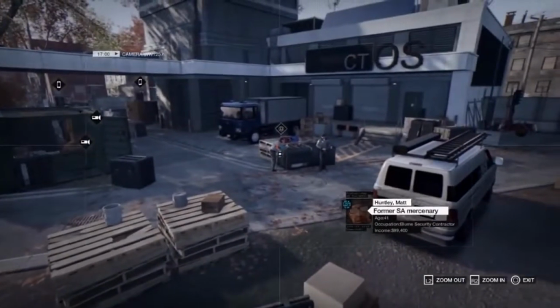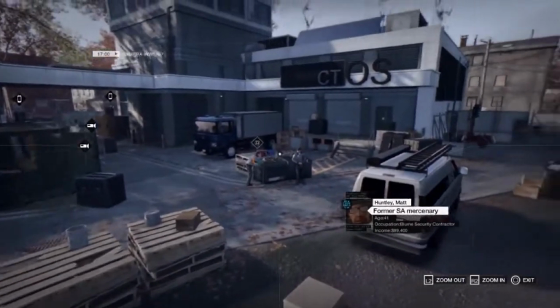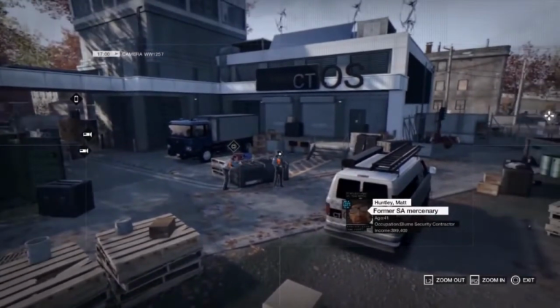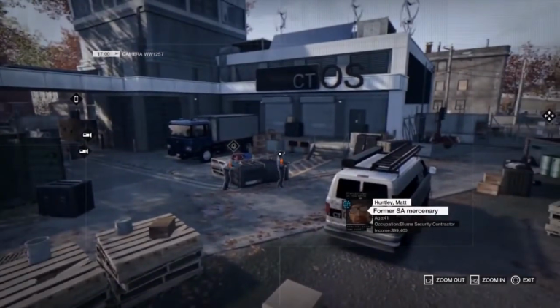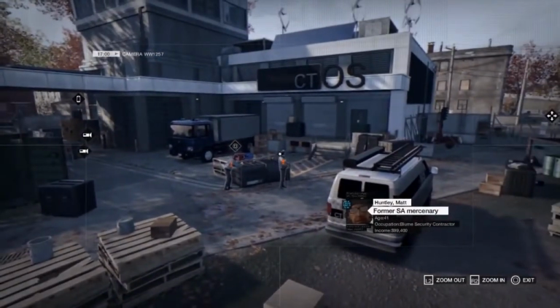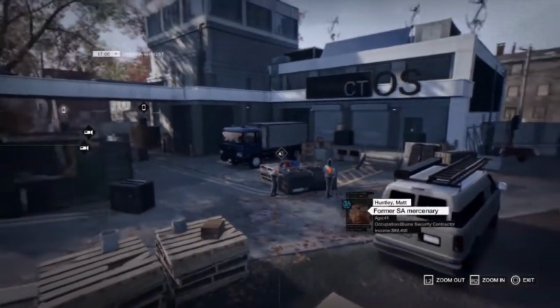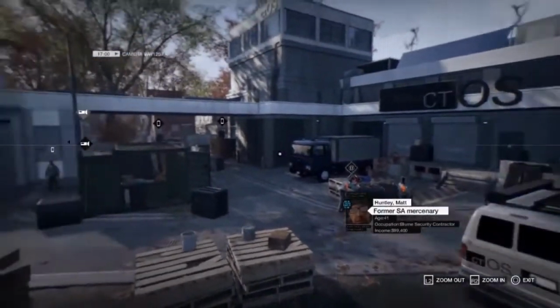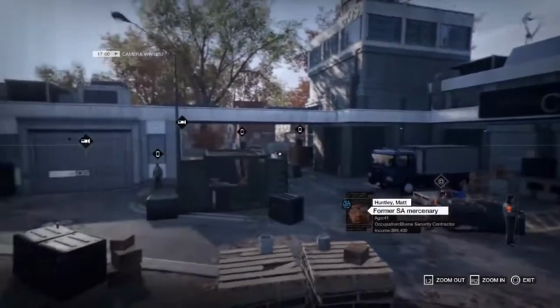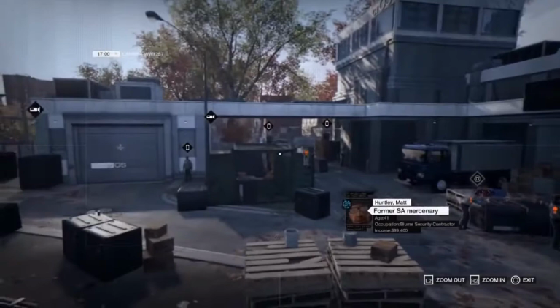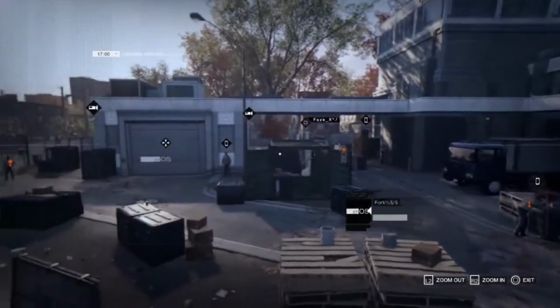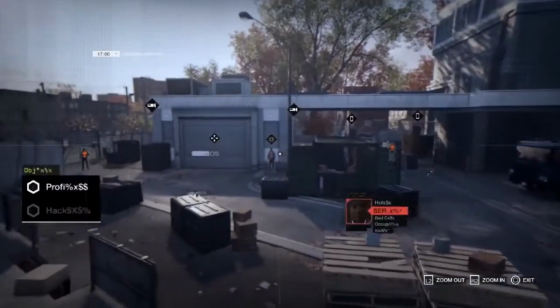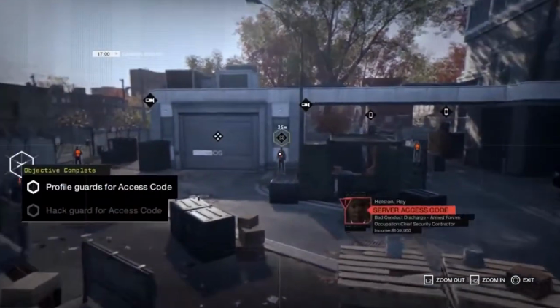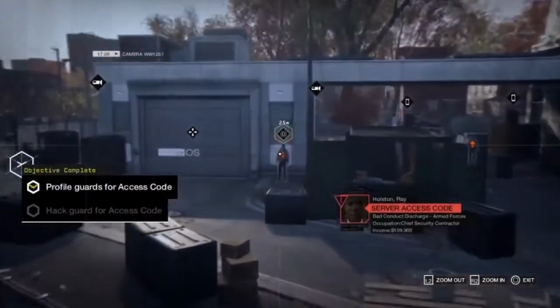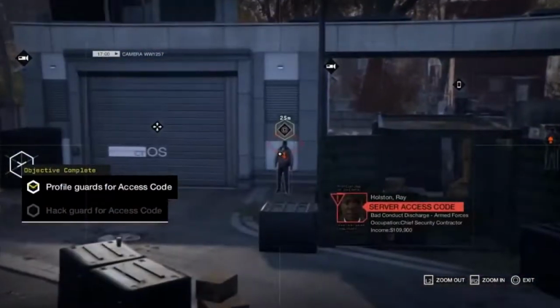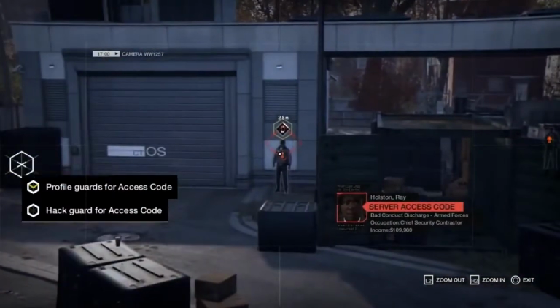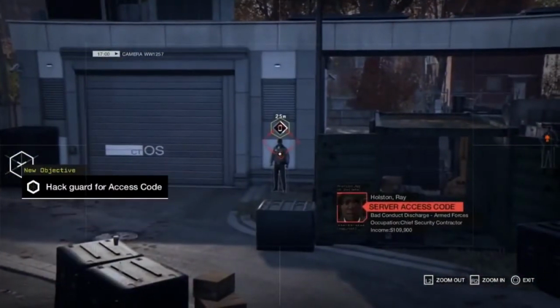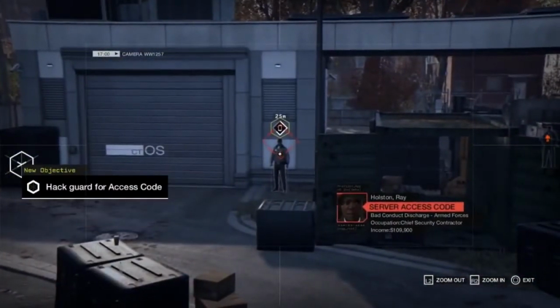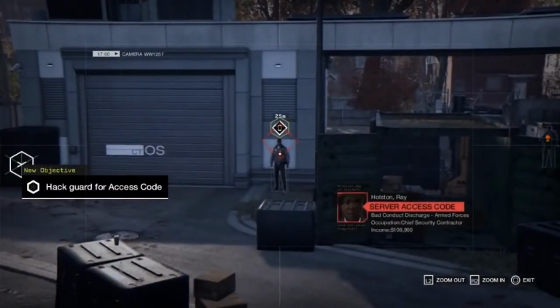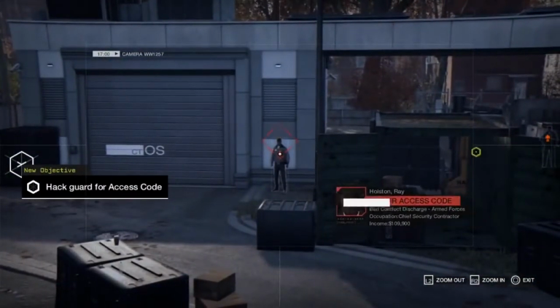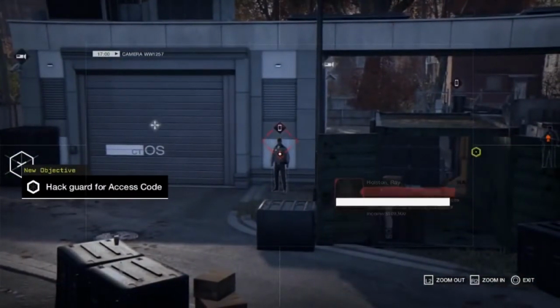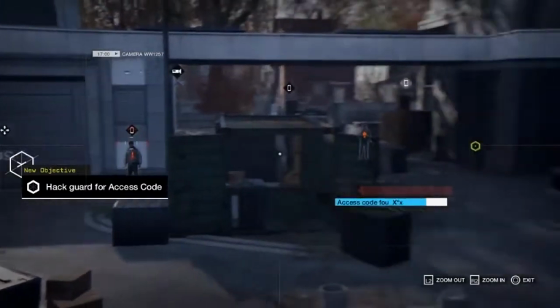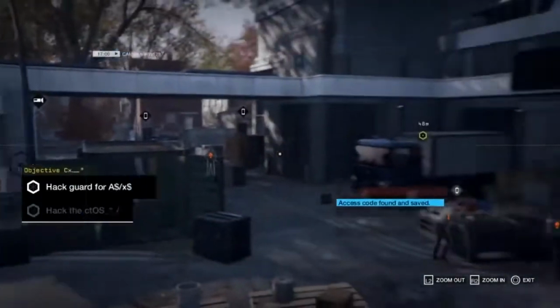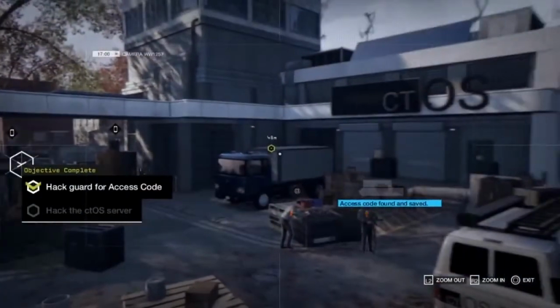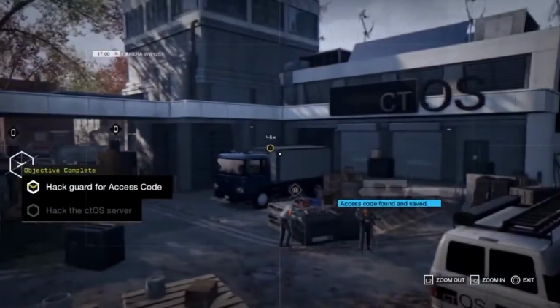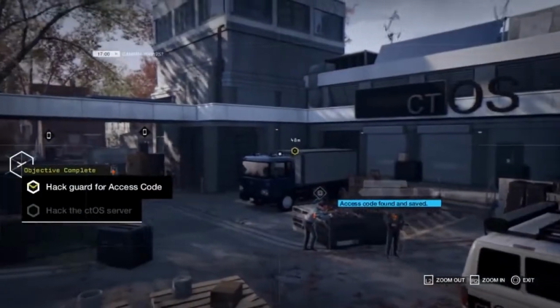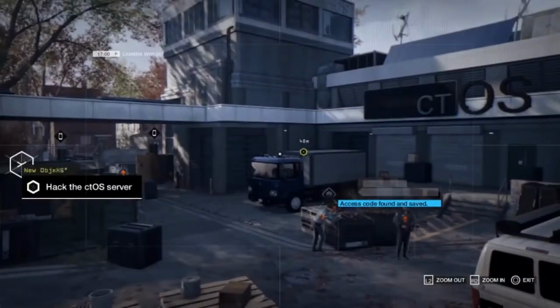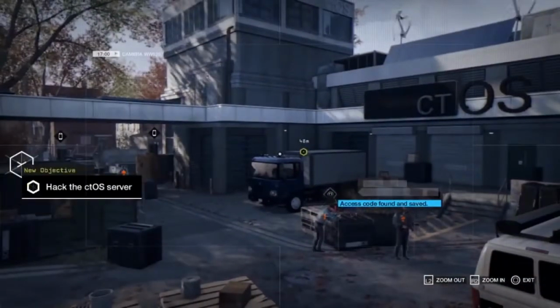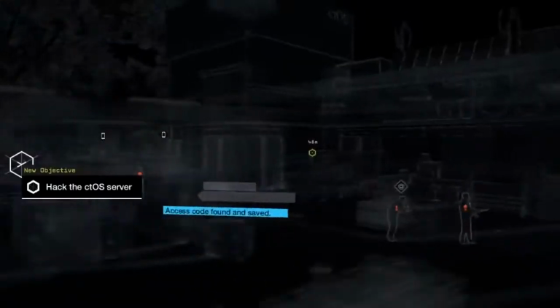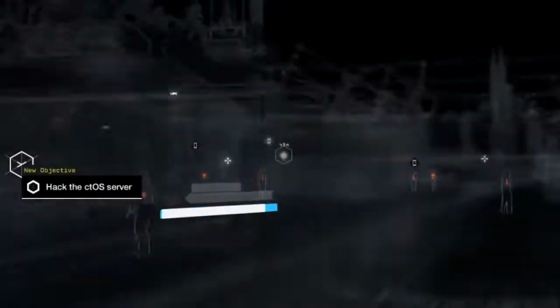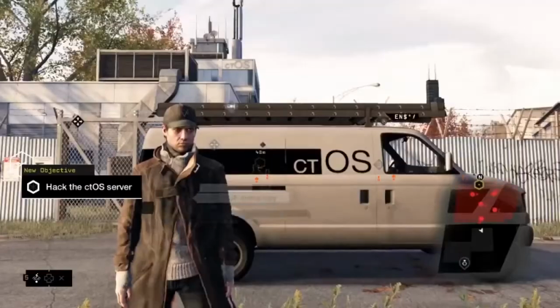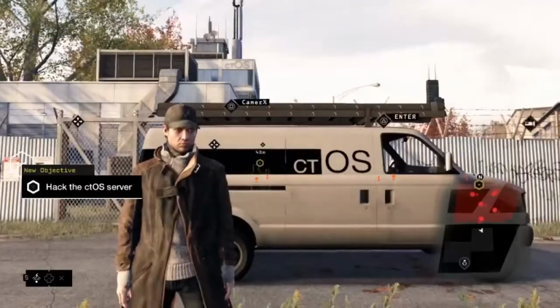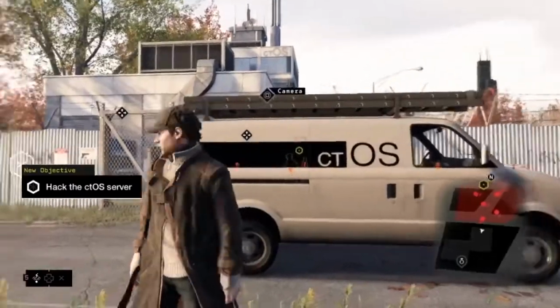It seems that Bloom employees all have a sort of shady past. There it is — the access code to the server room. Unfortunately, we can't access the server via the cameras. We need to sneak inside.